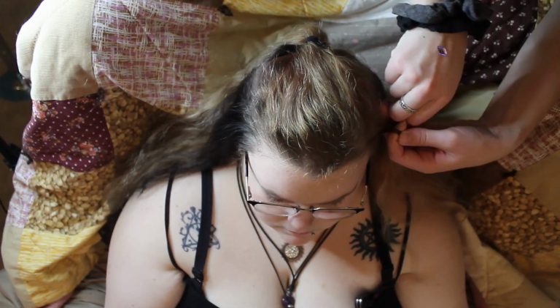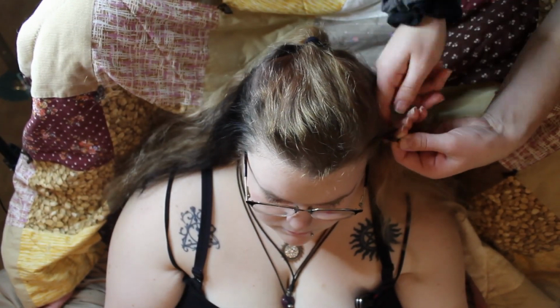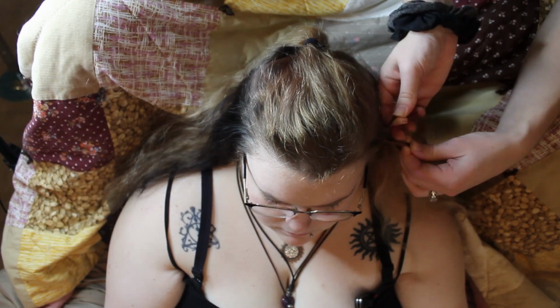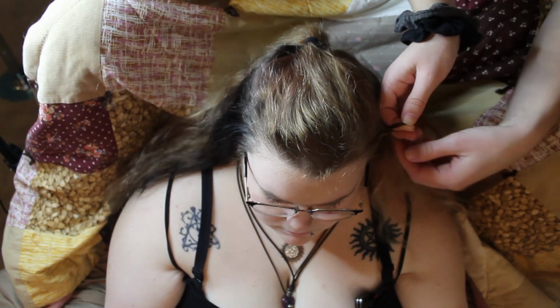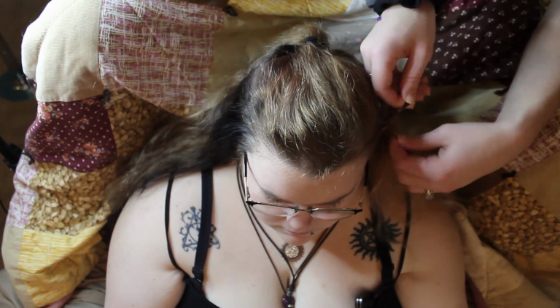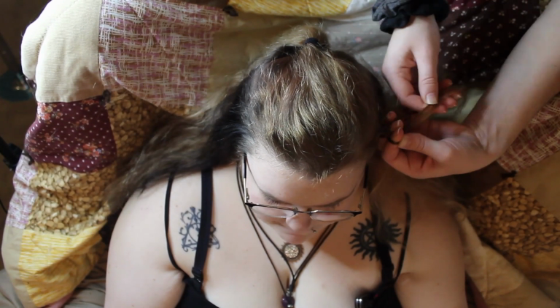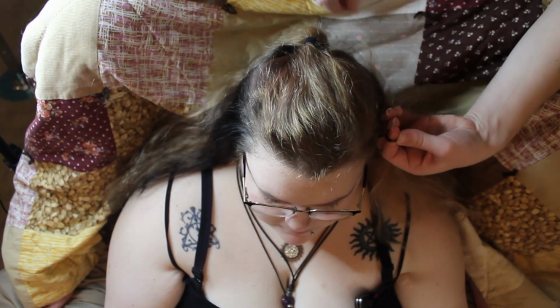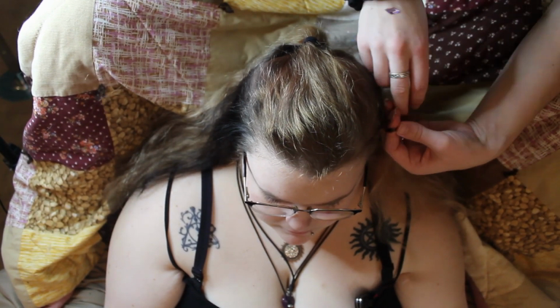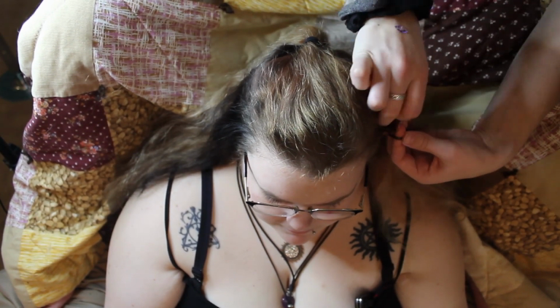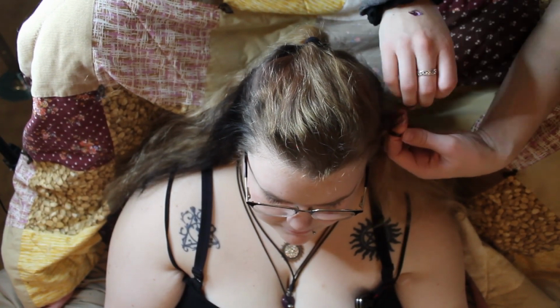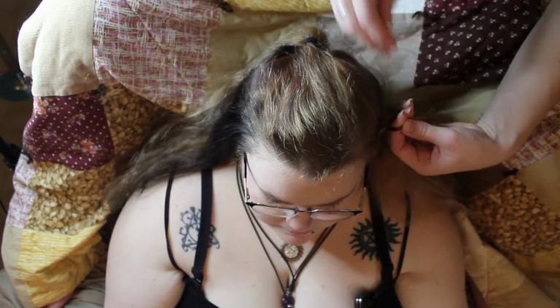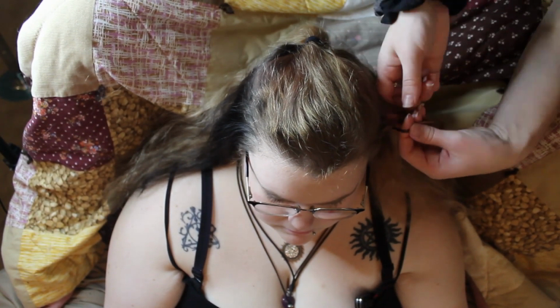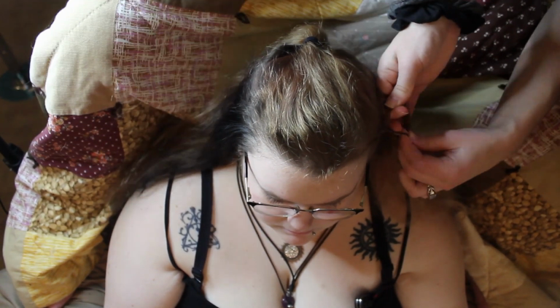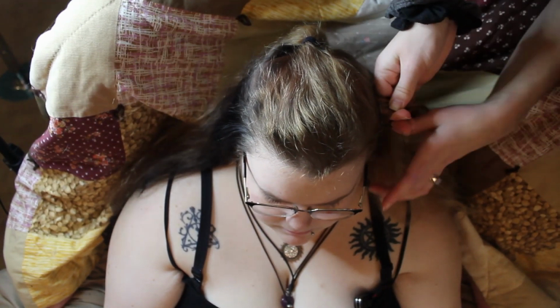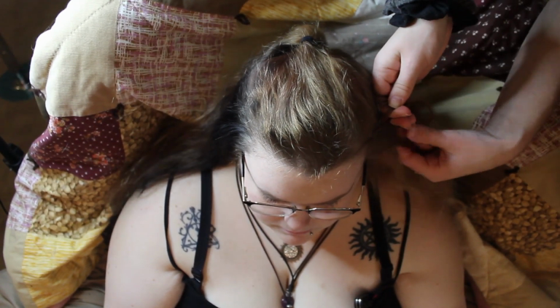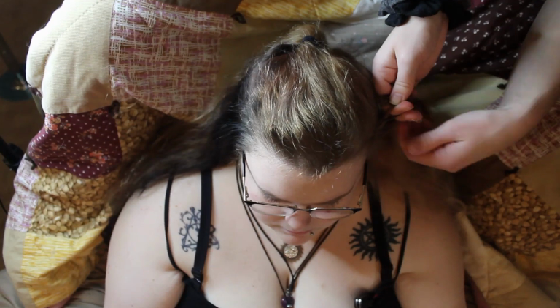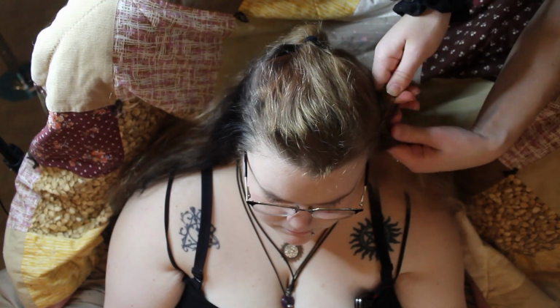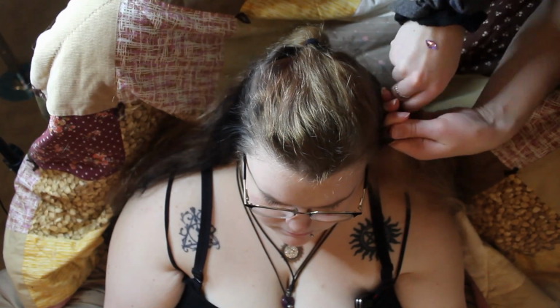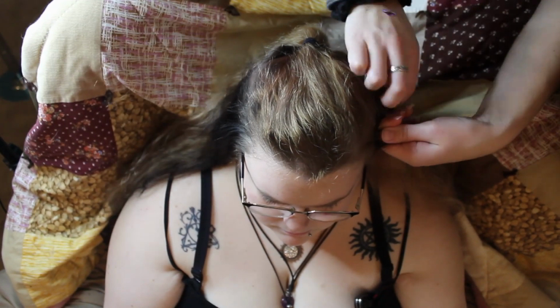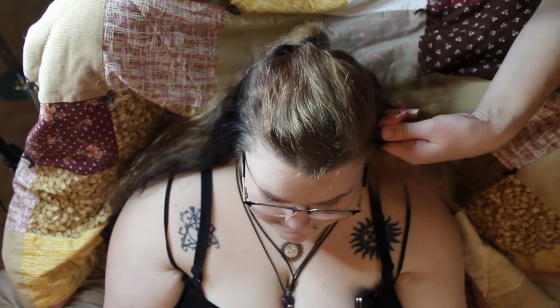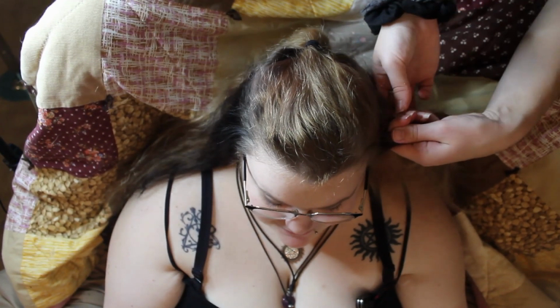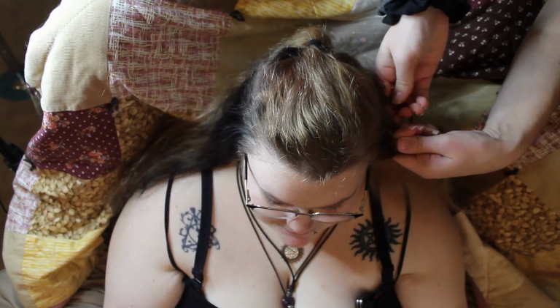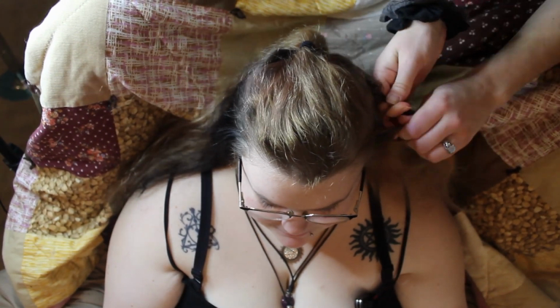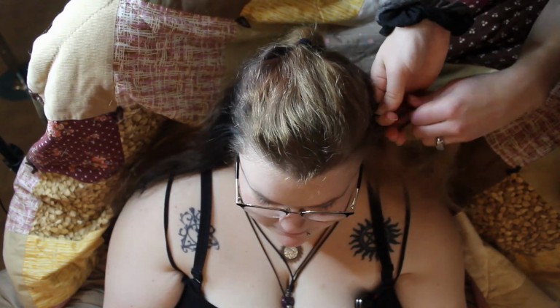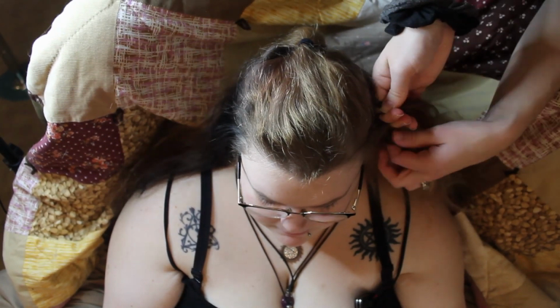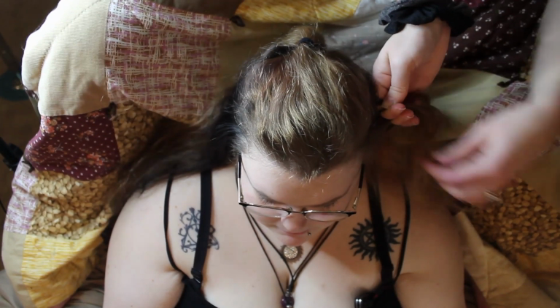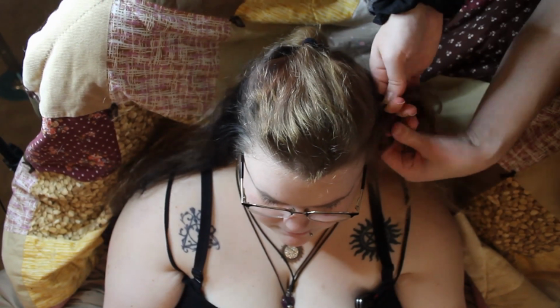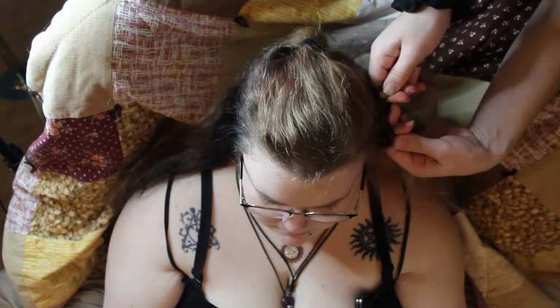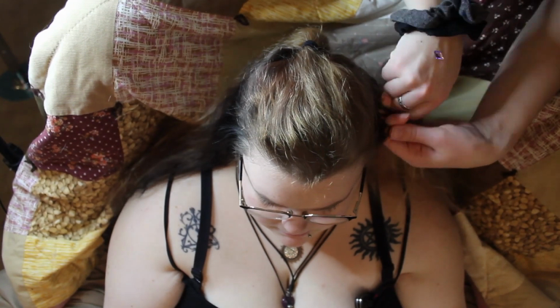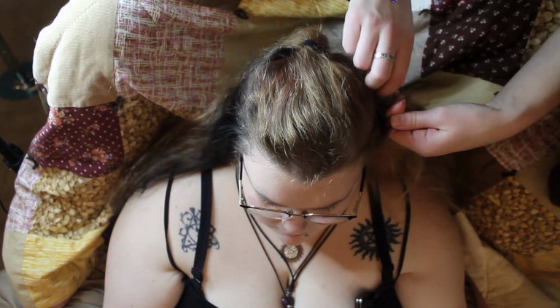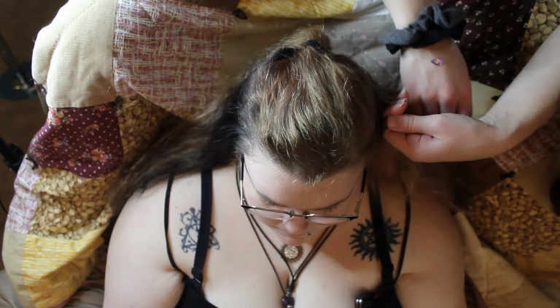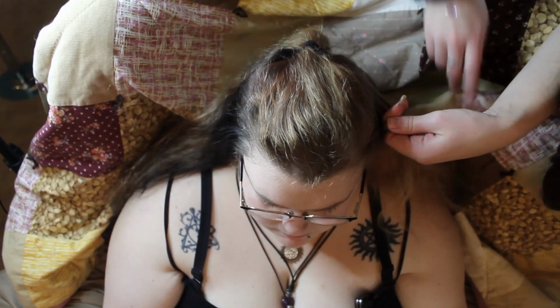Time for braiding! I decided to start on the left hand side of her head just because that was easier for me to get to. Now each of these braids is going to be a French braid. I'll make a separate video for you guys and attach it here when it's ready.